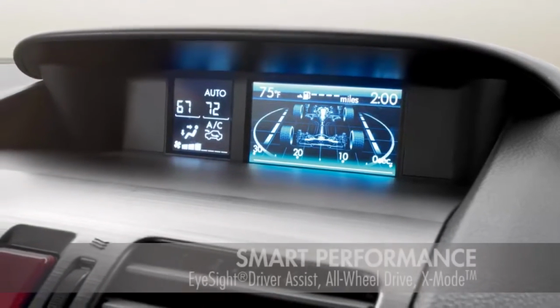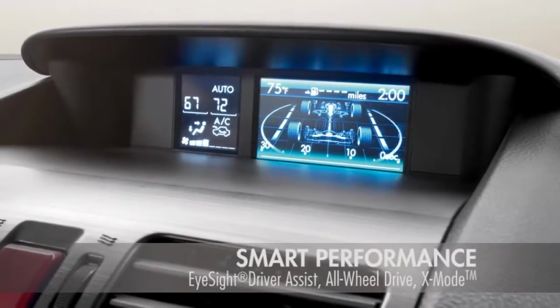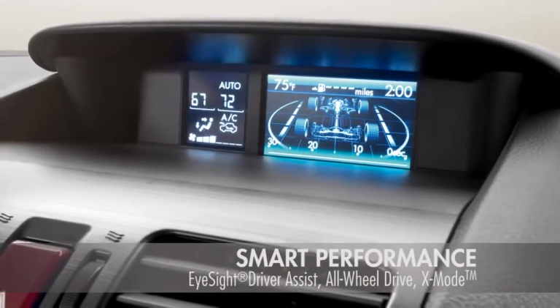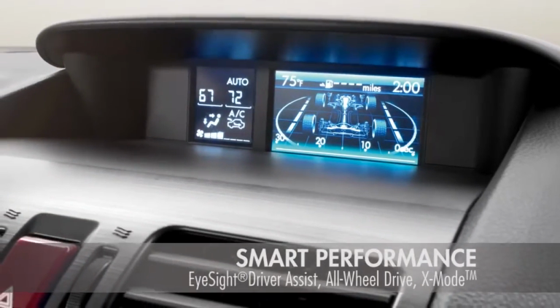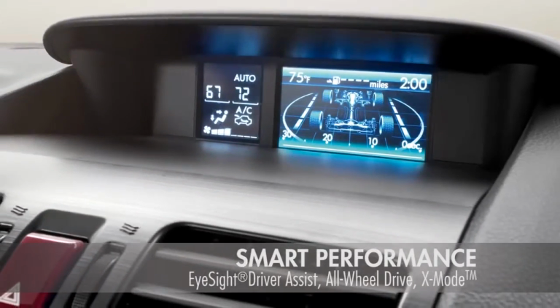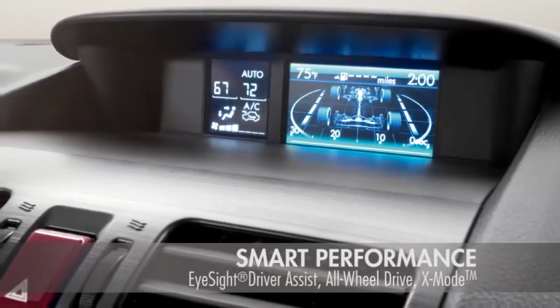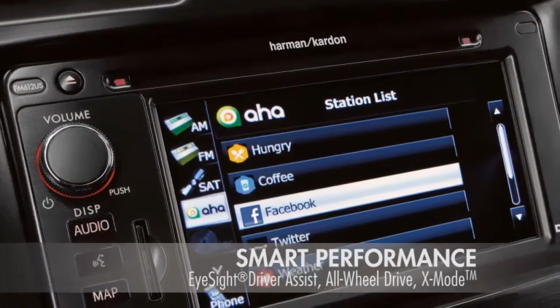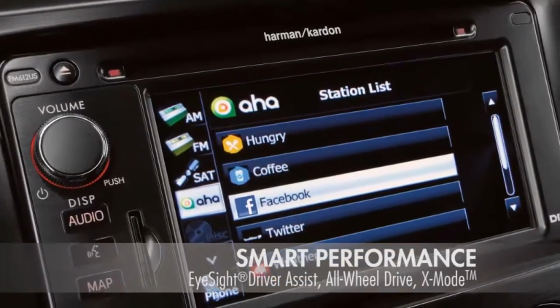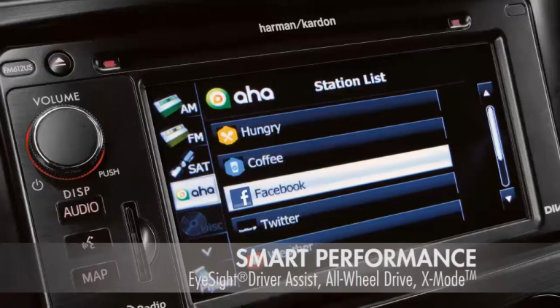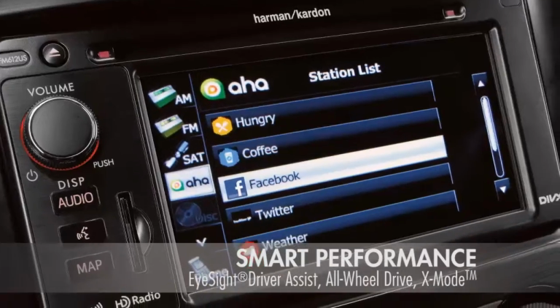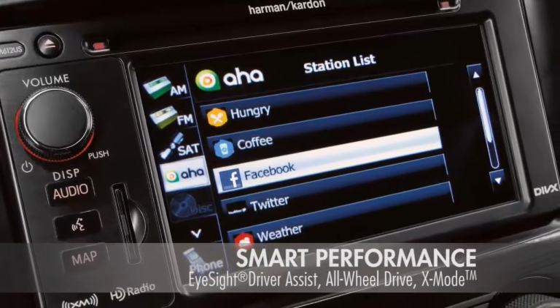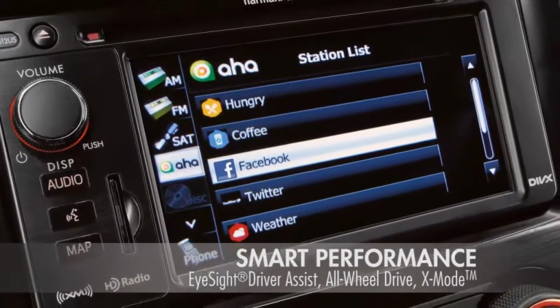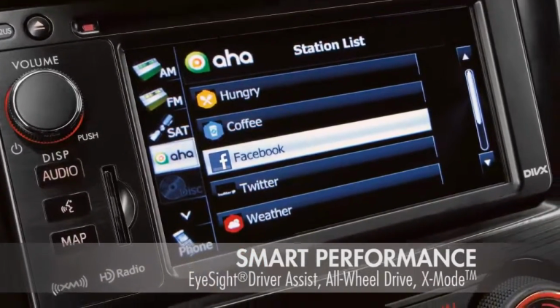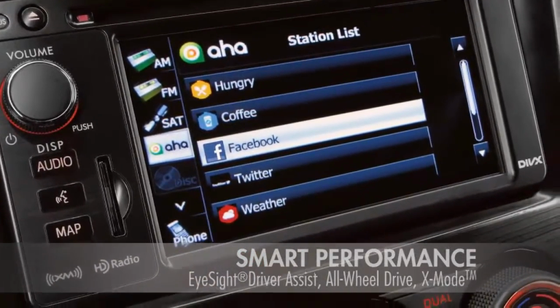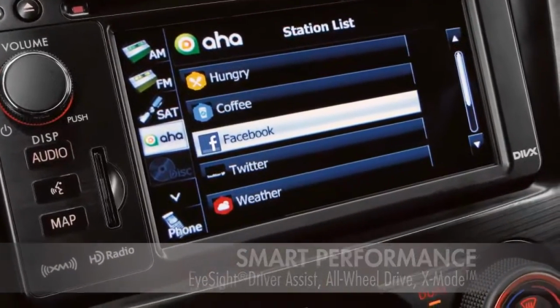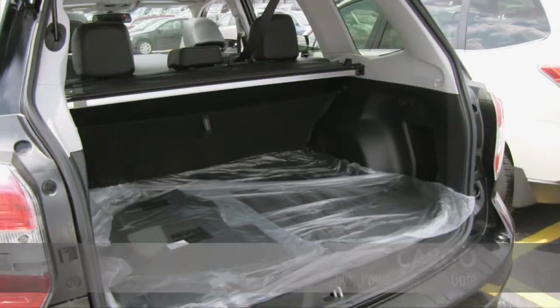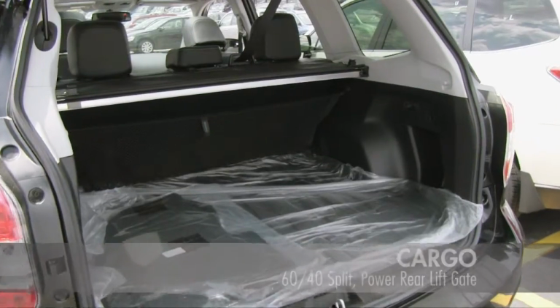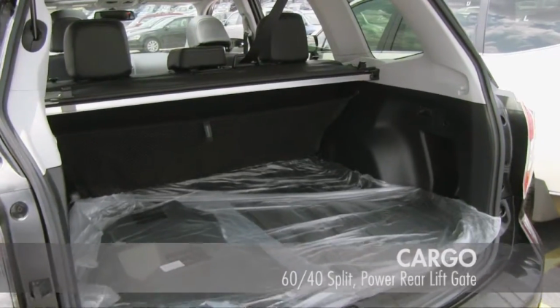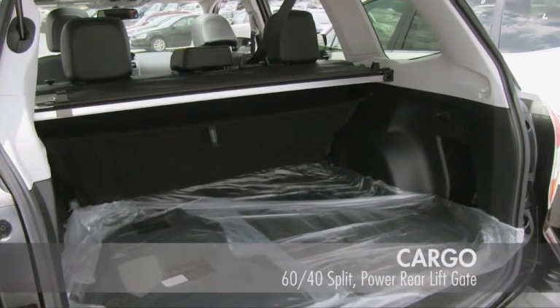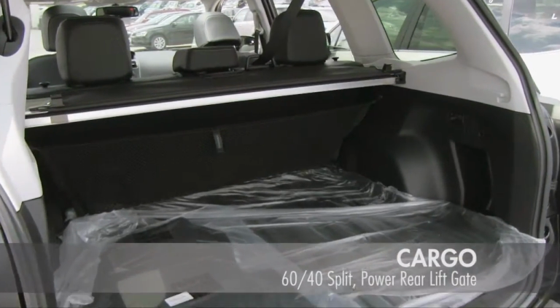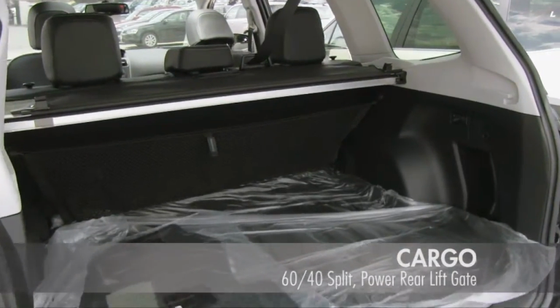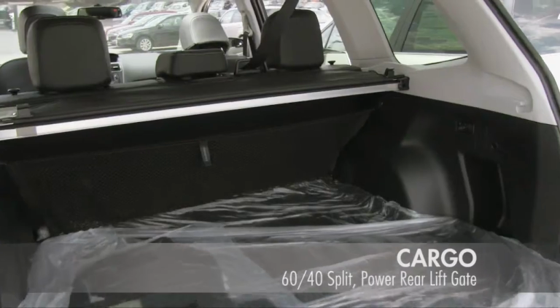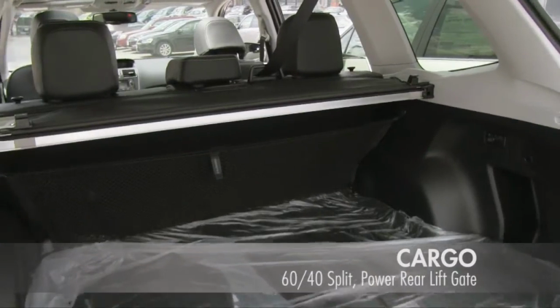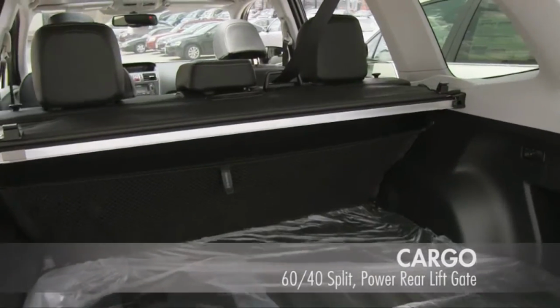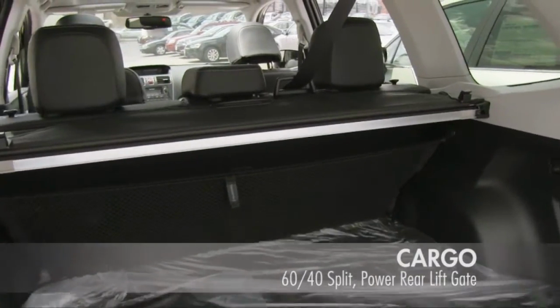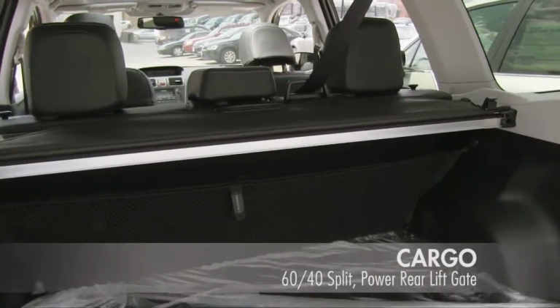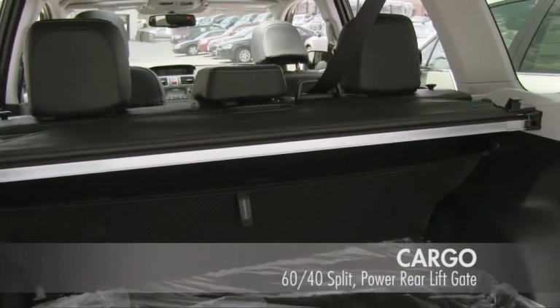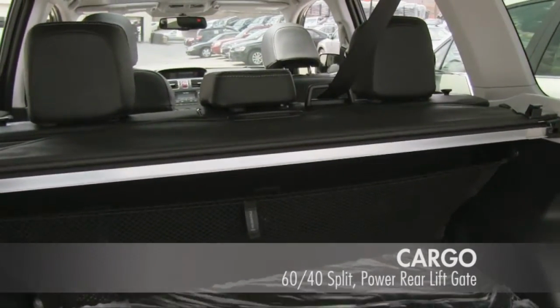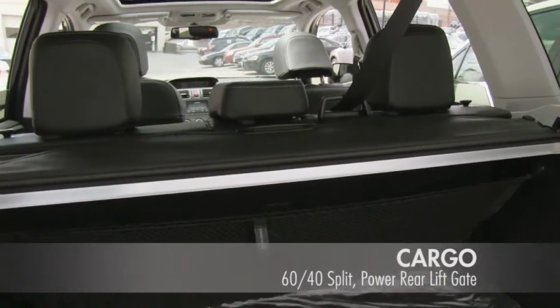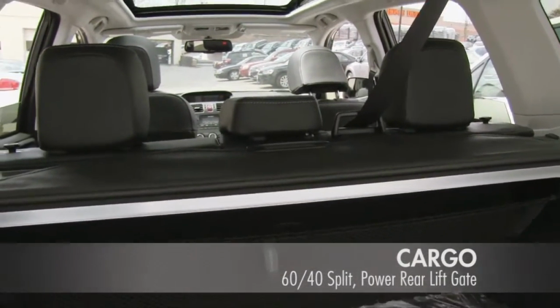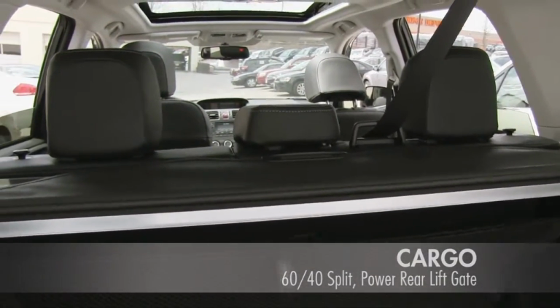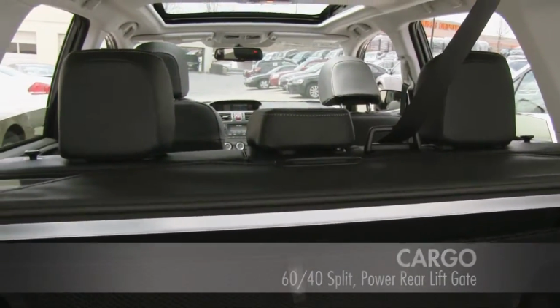Subaru Intelligent Drive and dual-zone climate control guarantee maximum comfort. Raised roof rails and 60-40 split flat folding seats offer 75 cubic feet of cargo space.